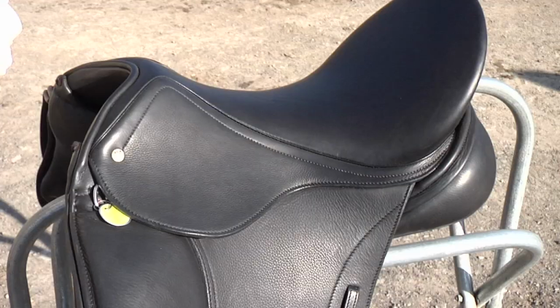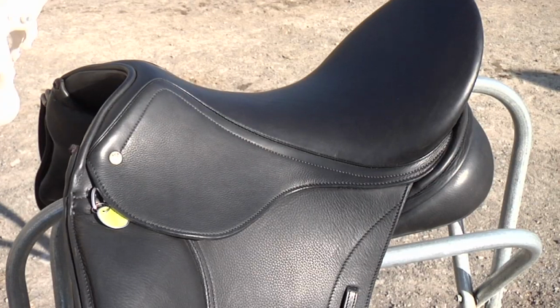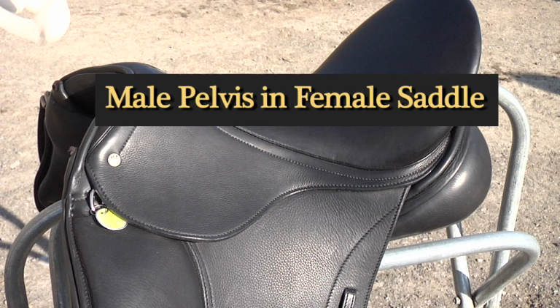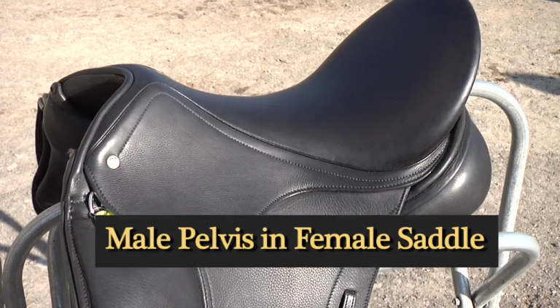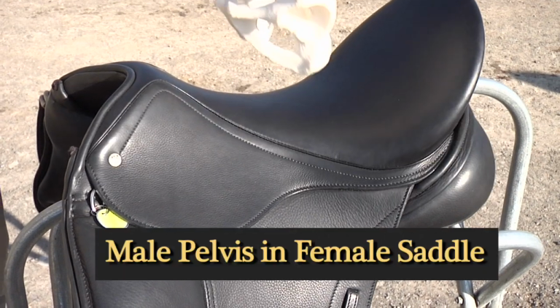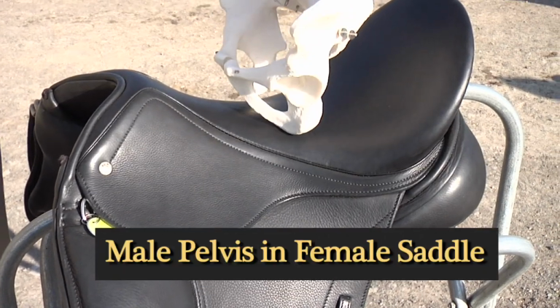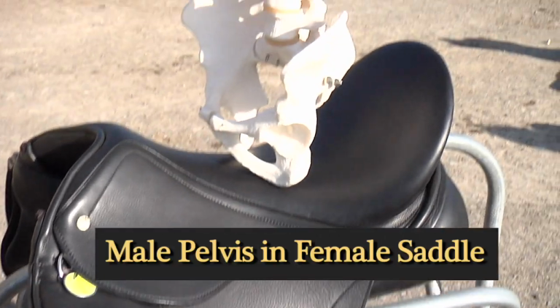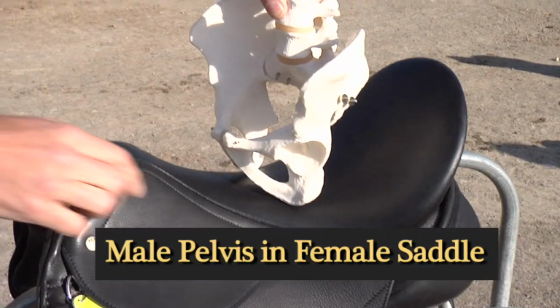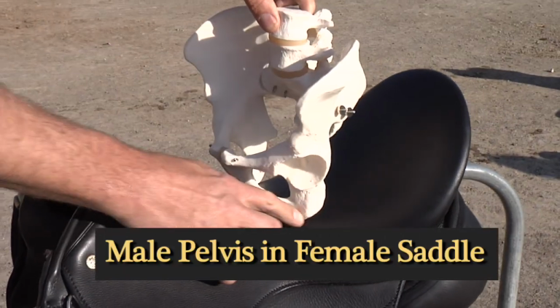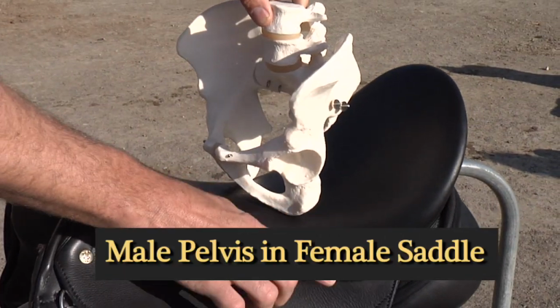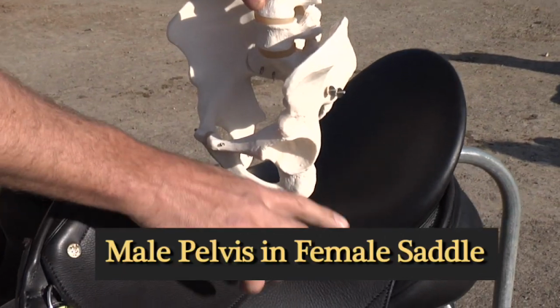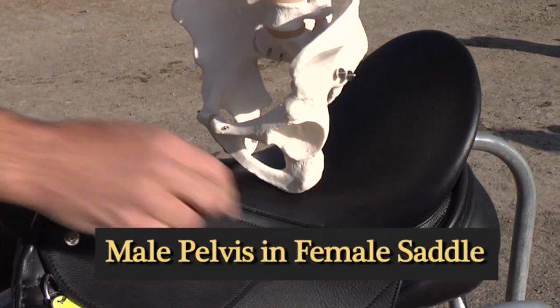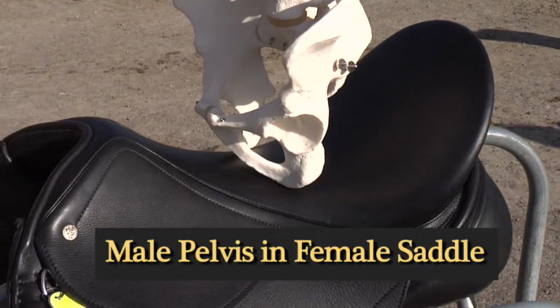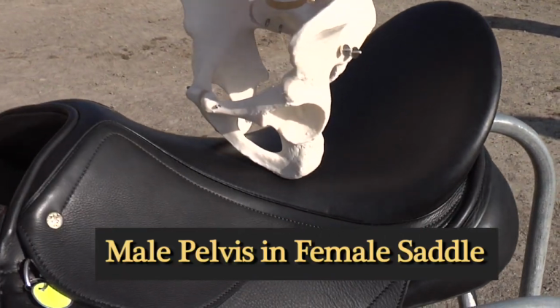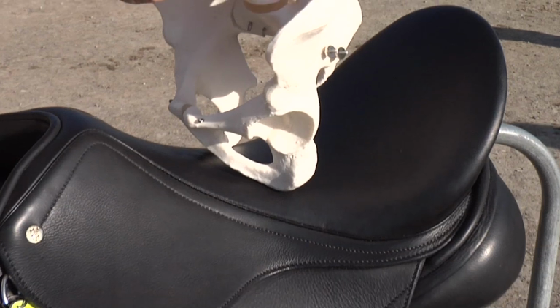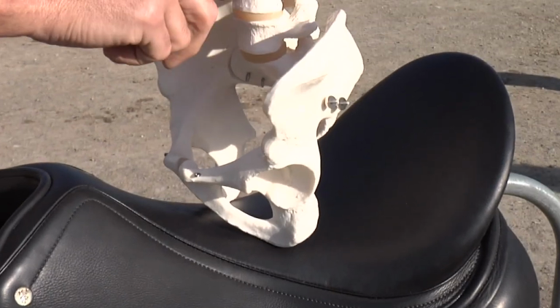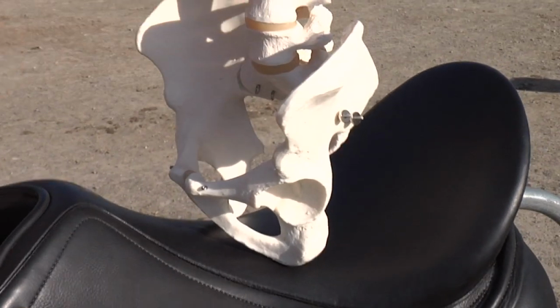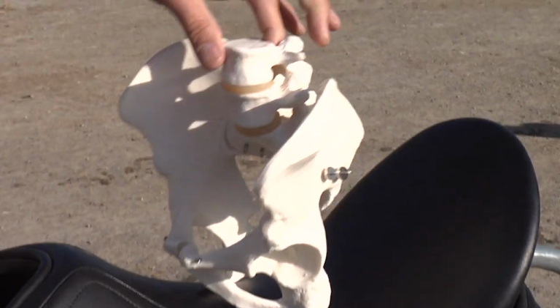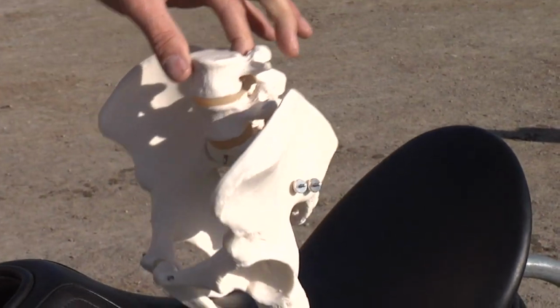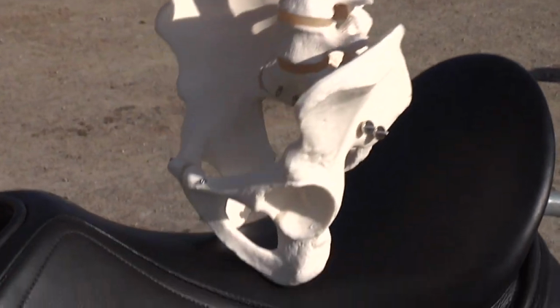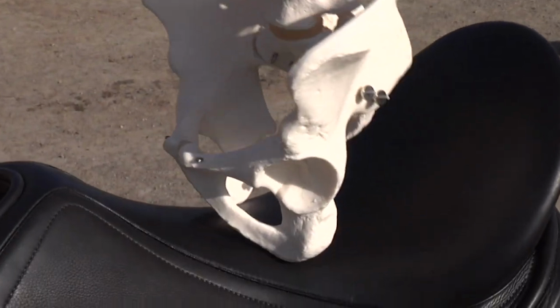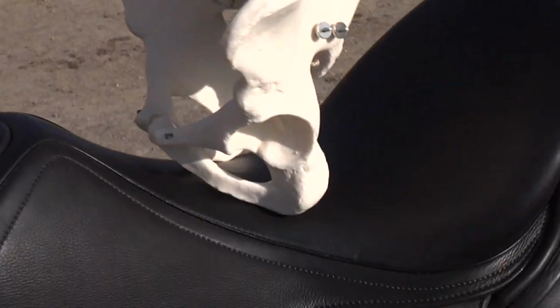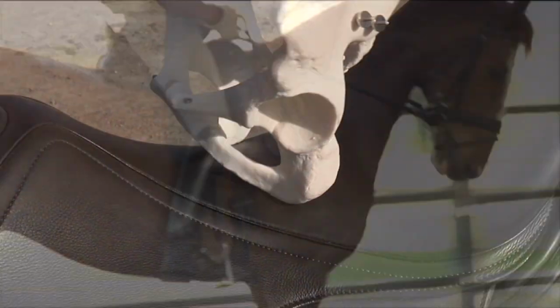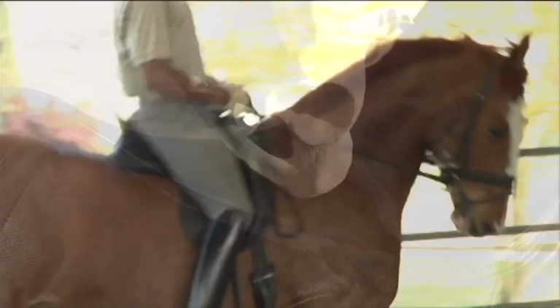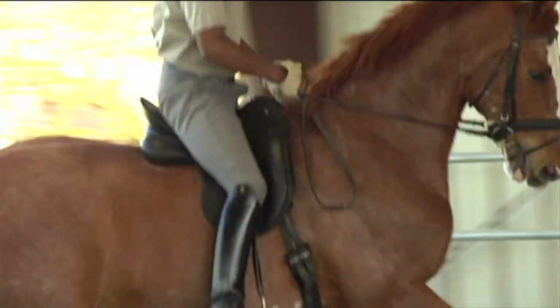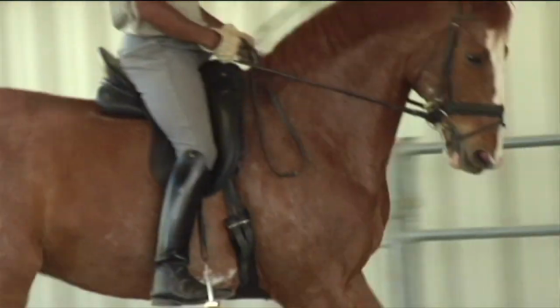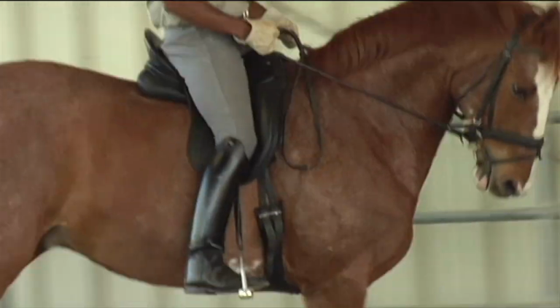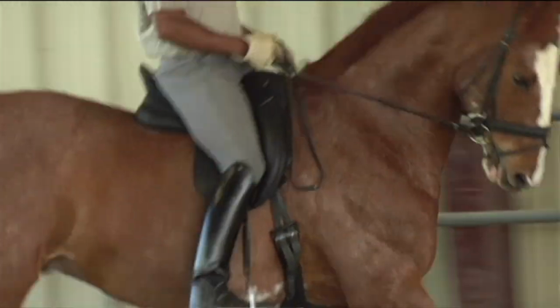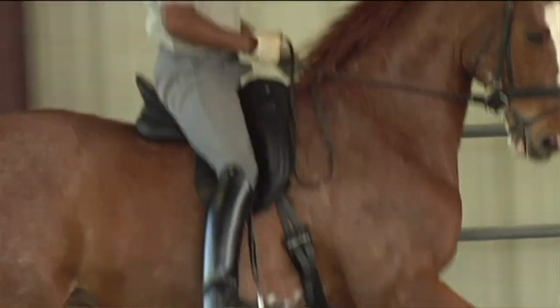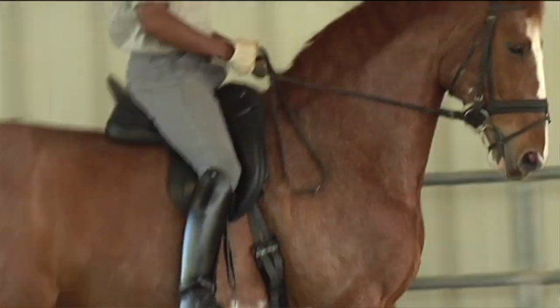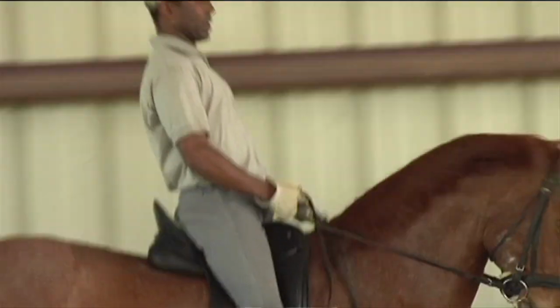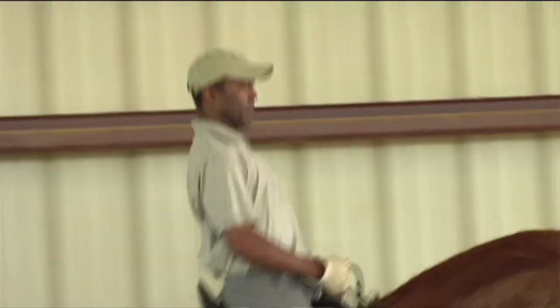If a male rides in a female saddle, he feels that the saddle is a little bit wide. He can still sit level, his pelvis tilts, he is able to ride in the saddle — it just feels a little wide for his seat bones.